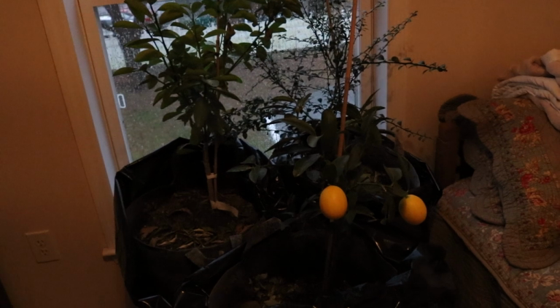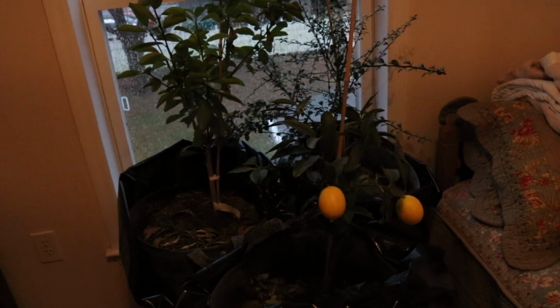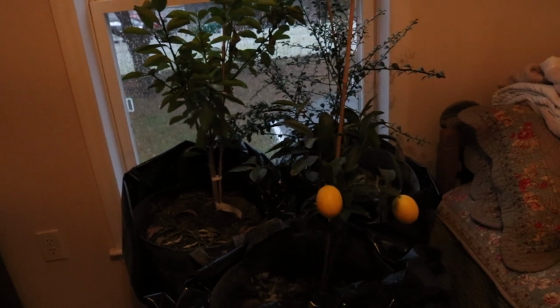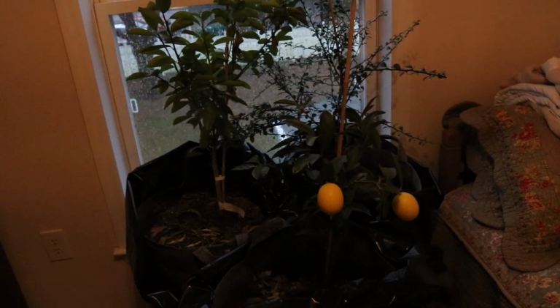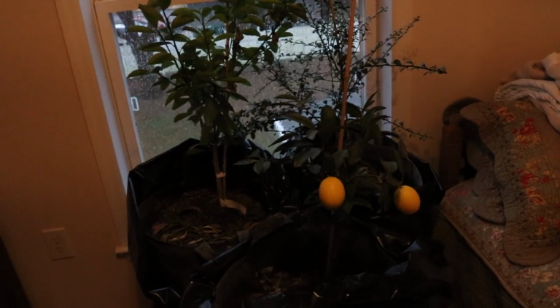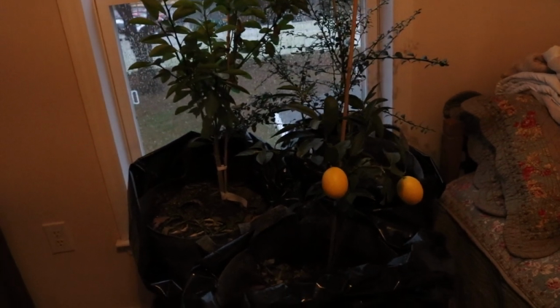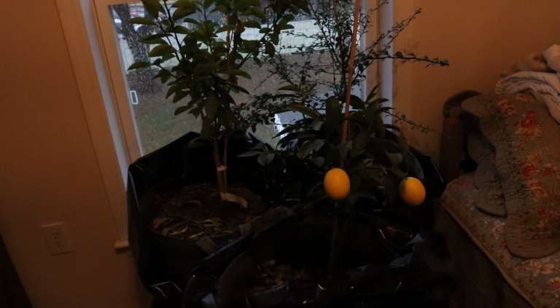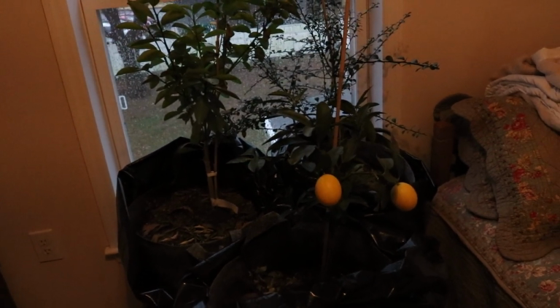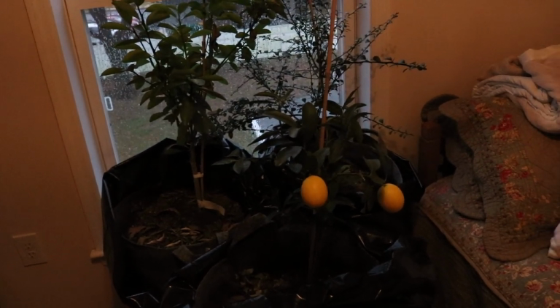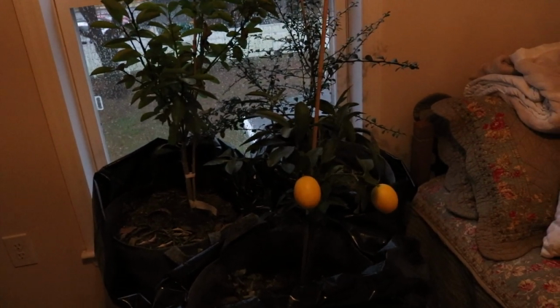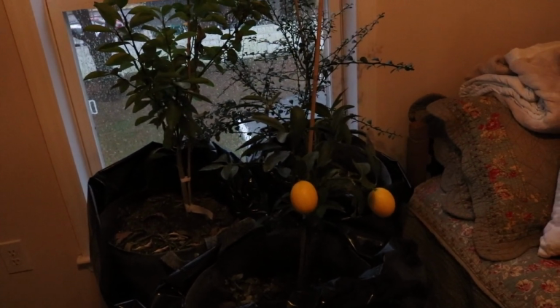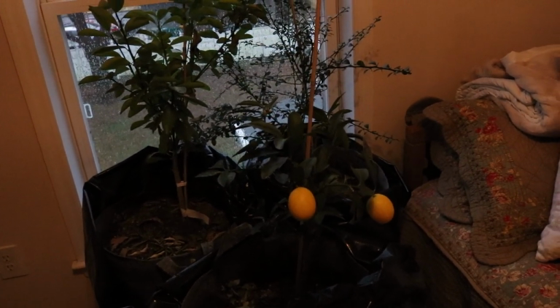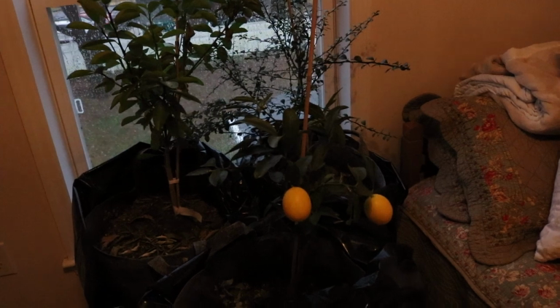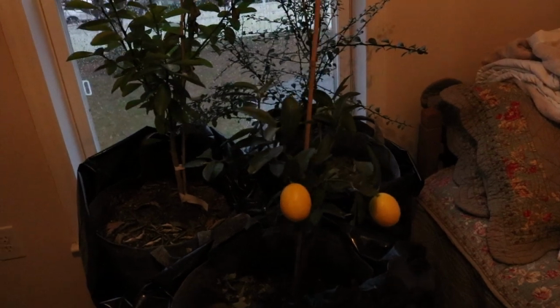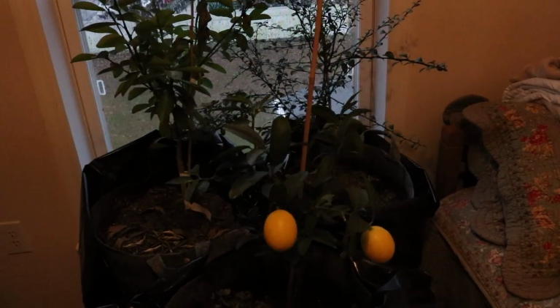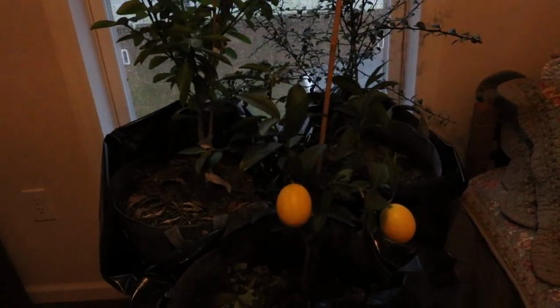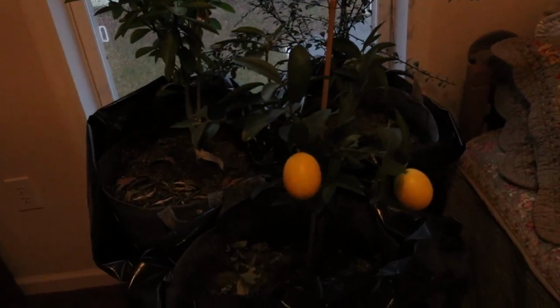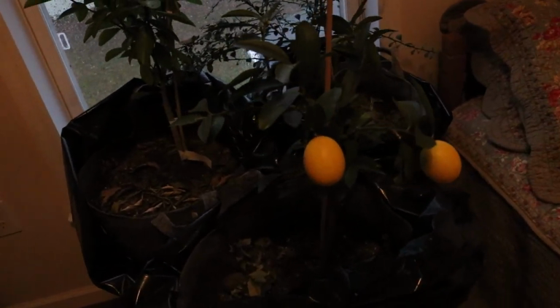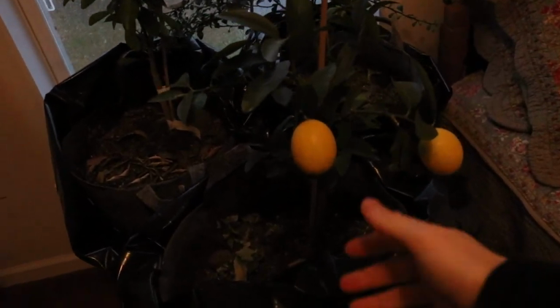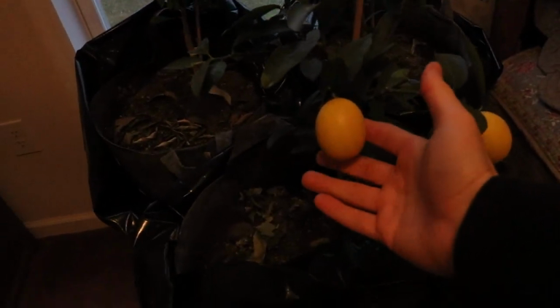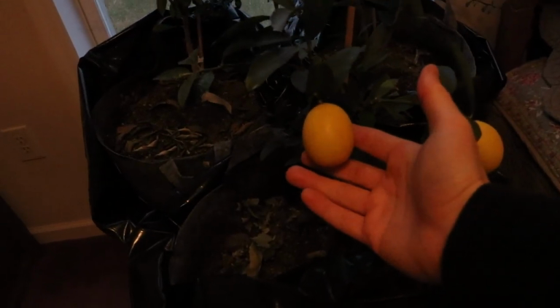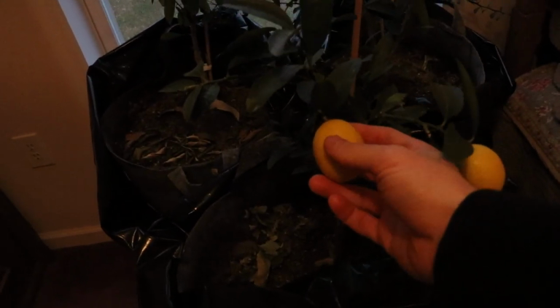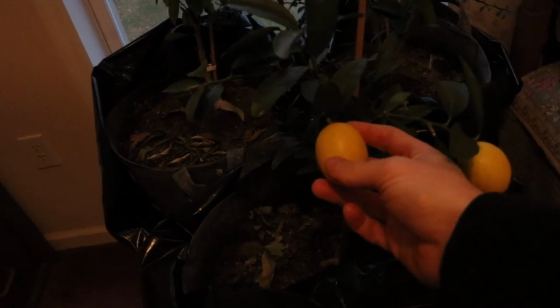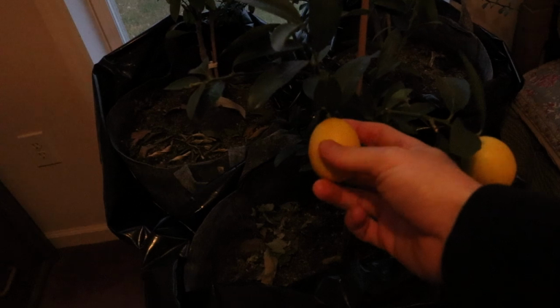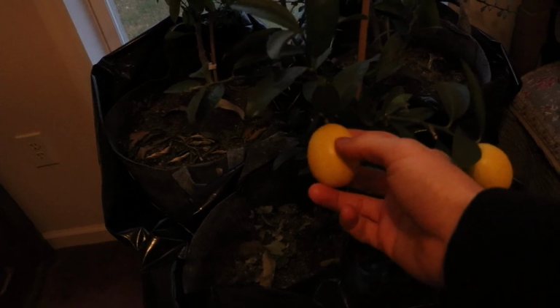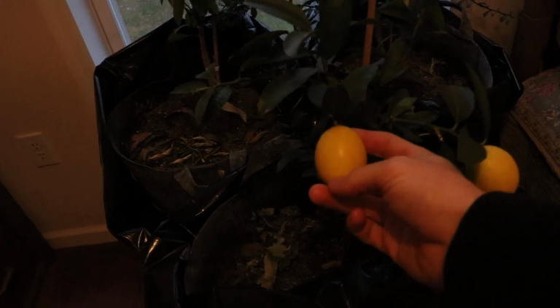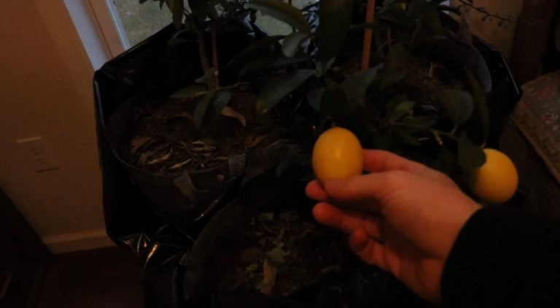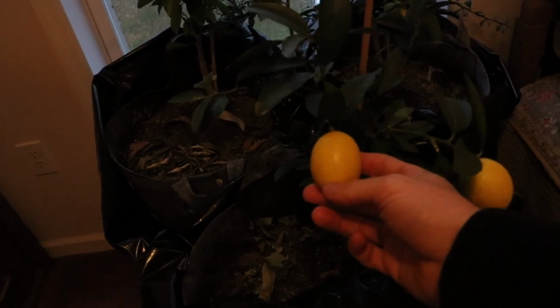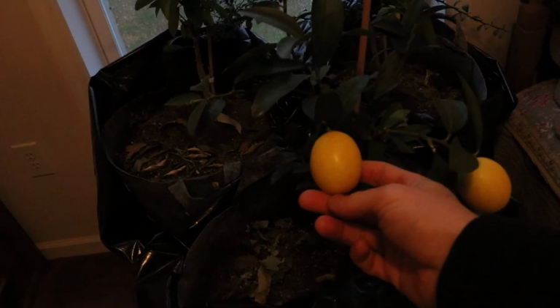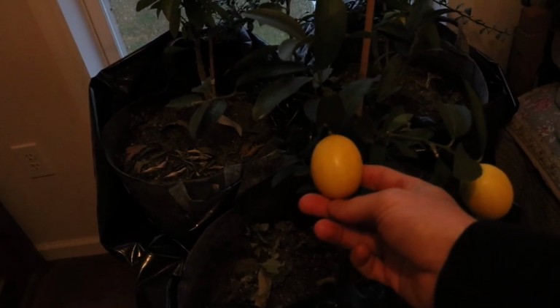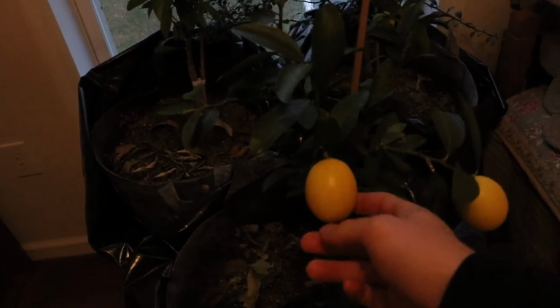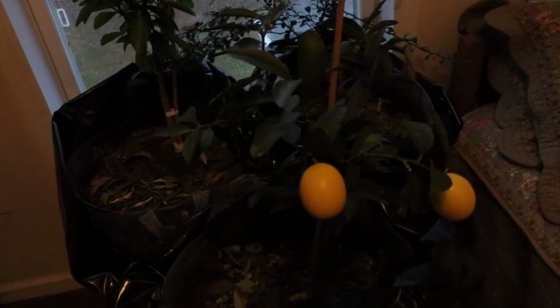Hey everyone, this is Ross. In today's video we're going to talk about citrus trees. I have a little treat for myself and for you guys — we have the first real tasting of a kumquat that I grew myself.